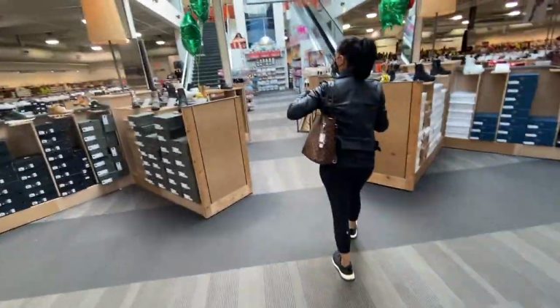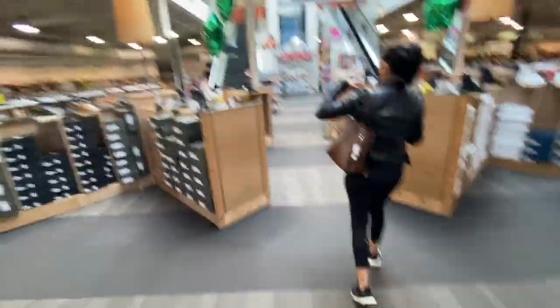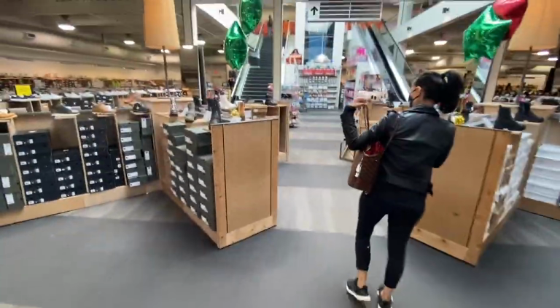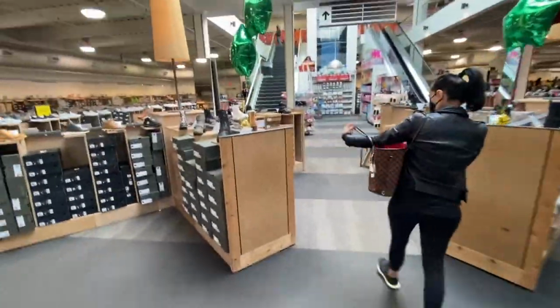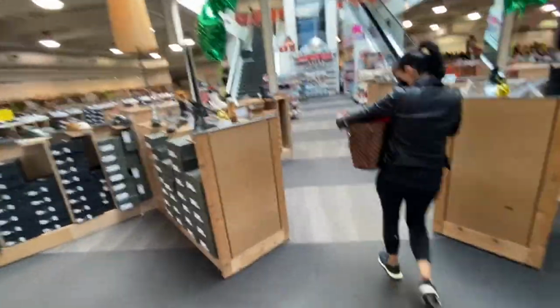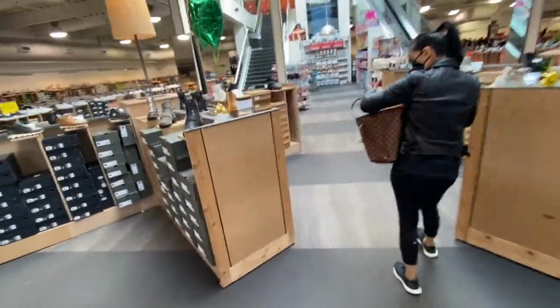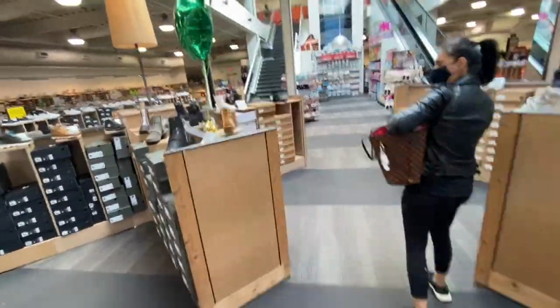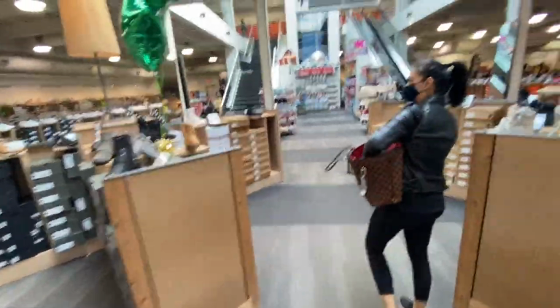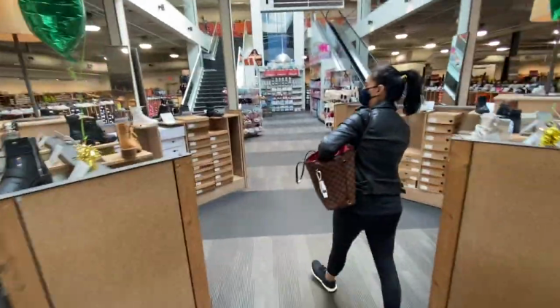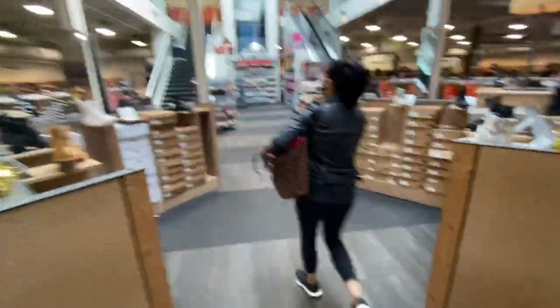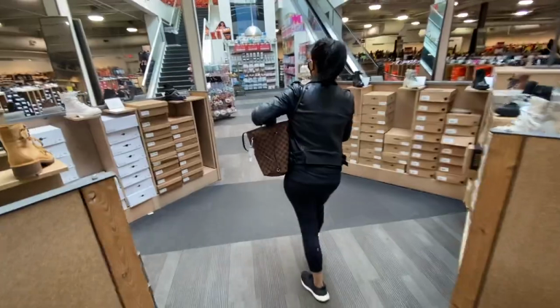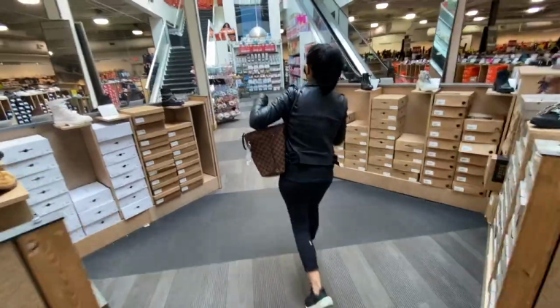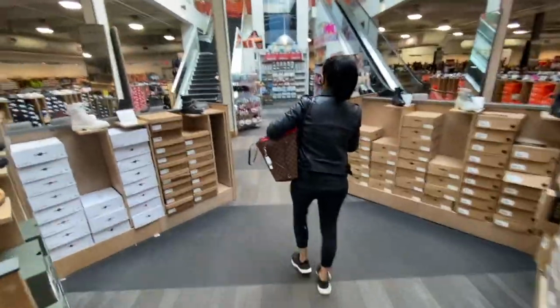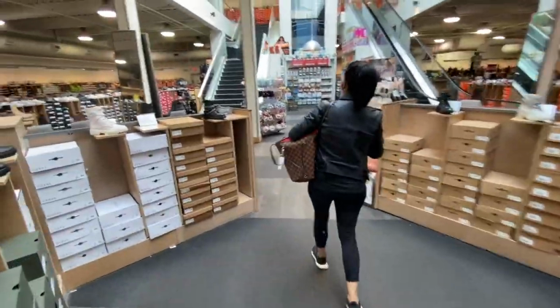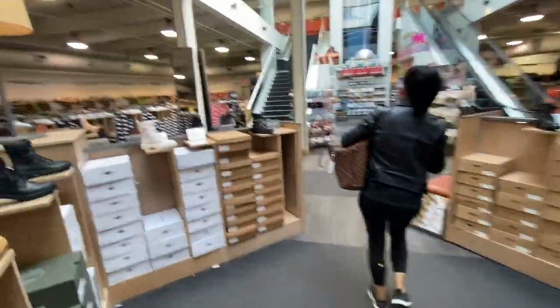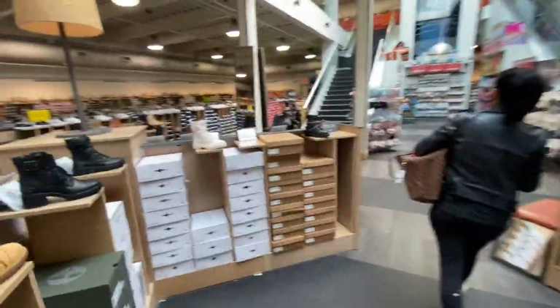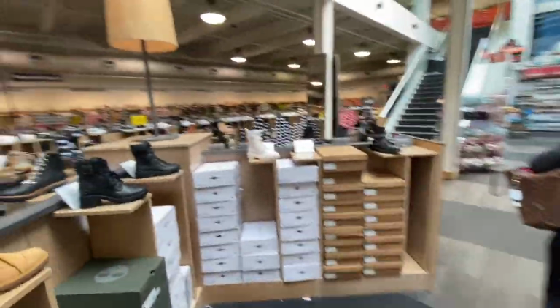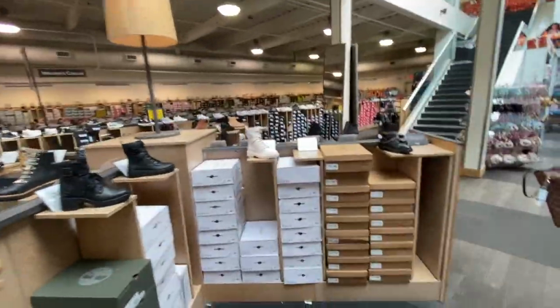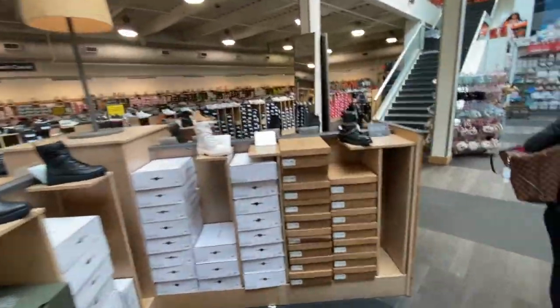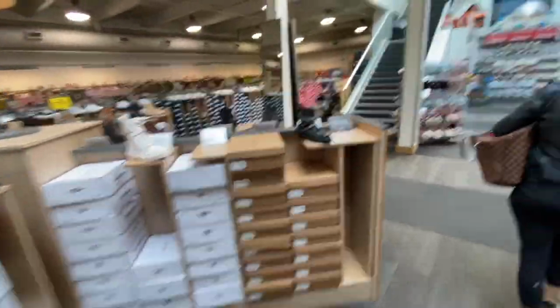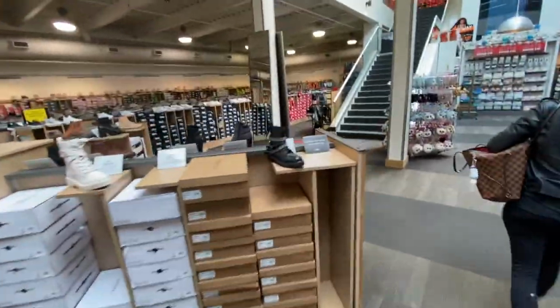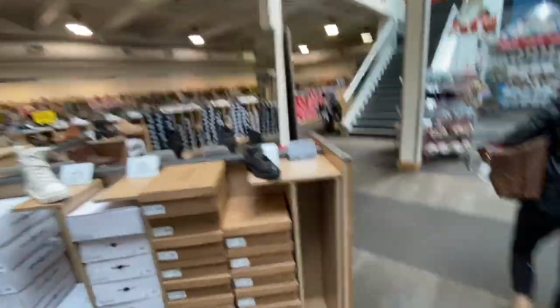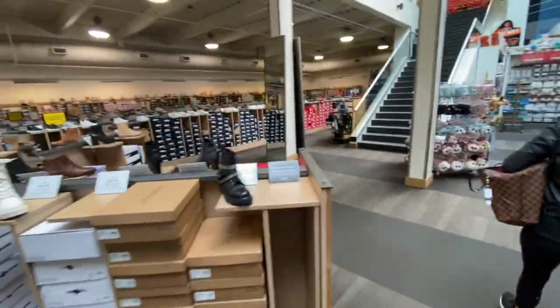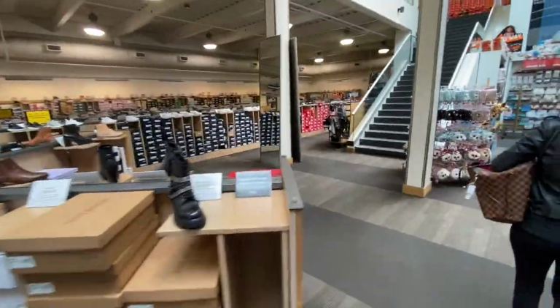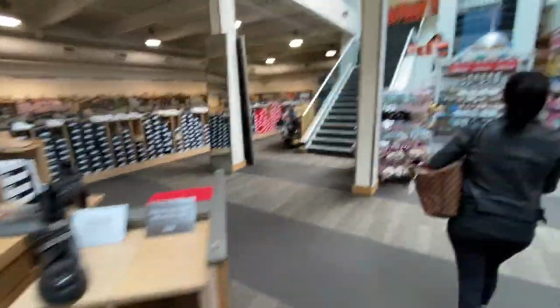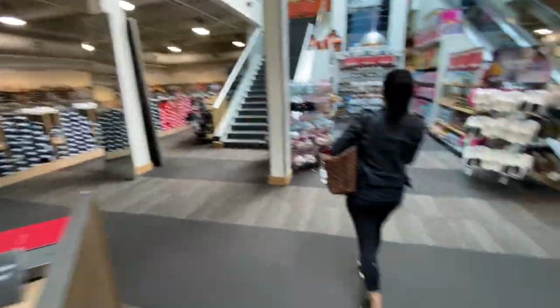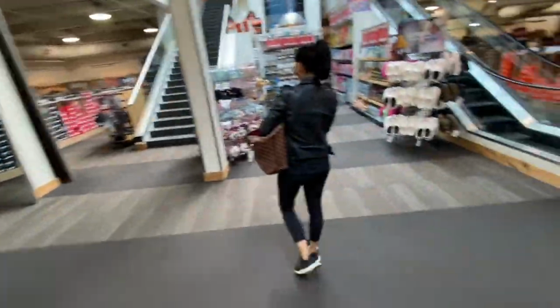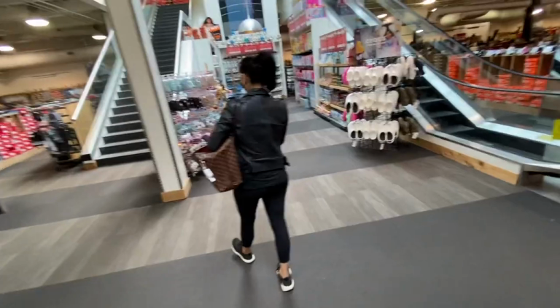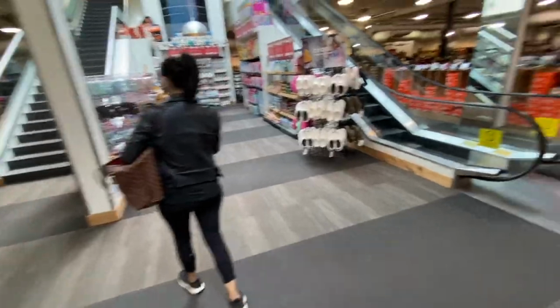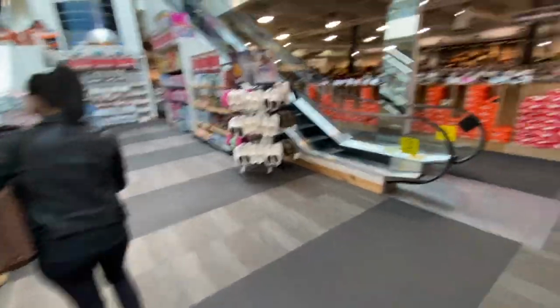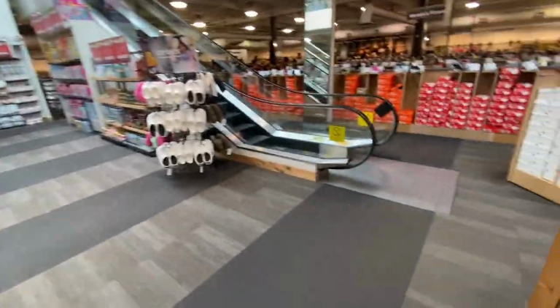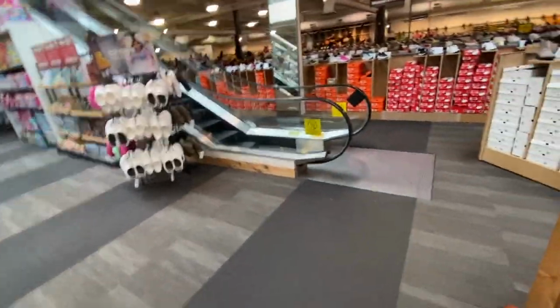All the men's section is on the second floor and we are going to enter from the first floor. This is all women's wear and Karishma is going to go and check it out.